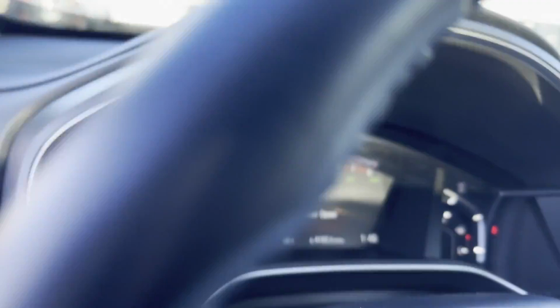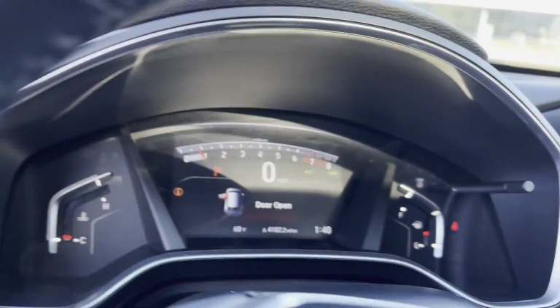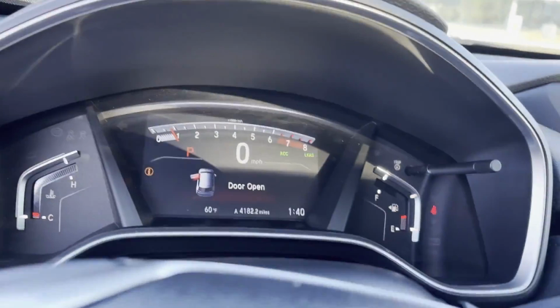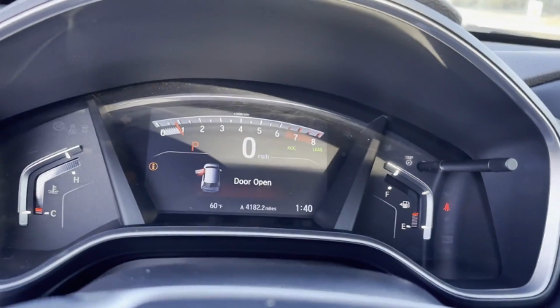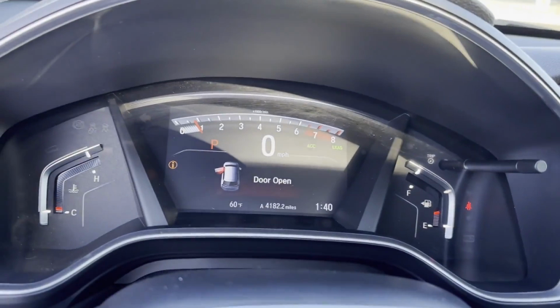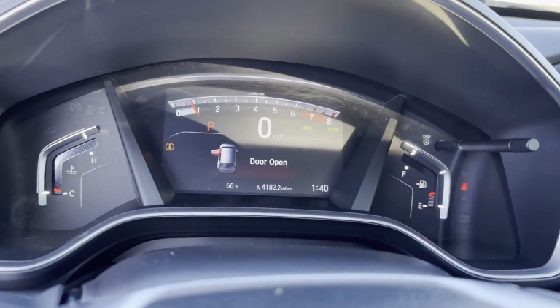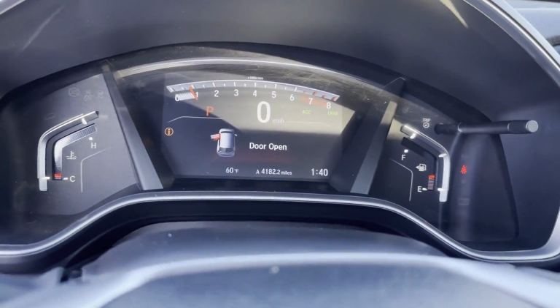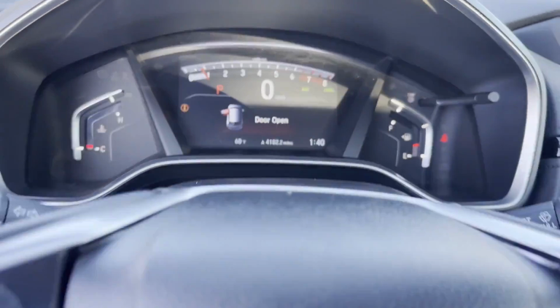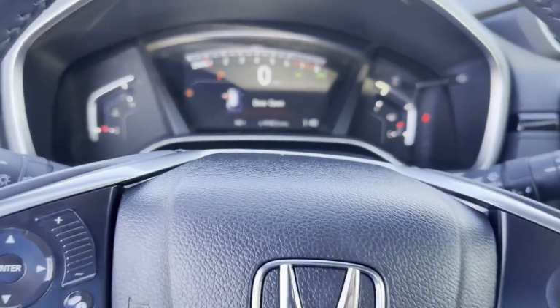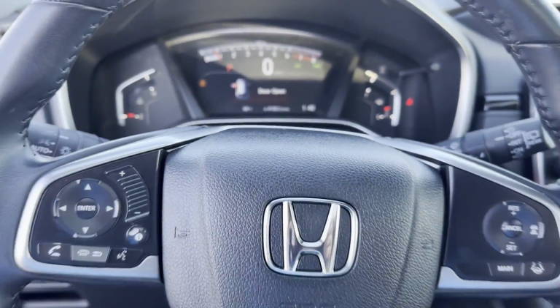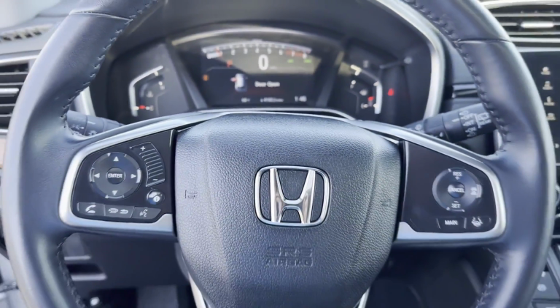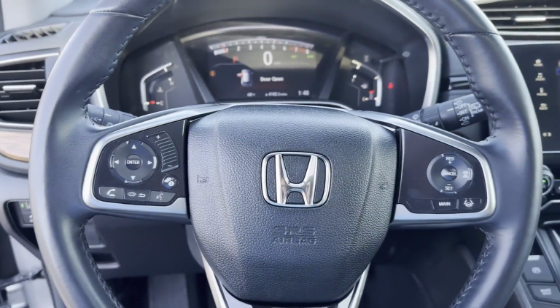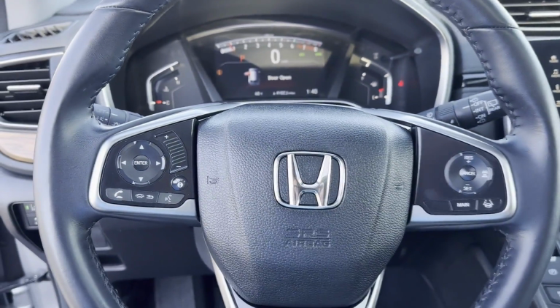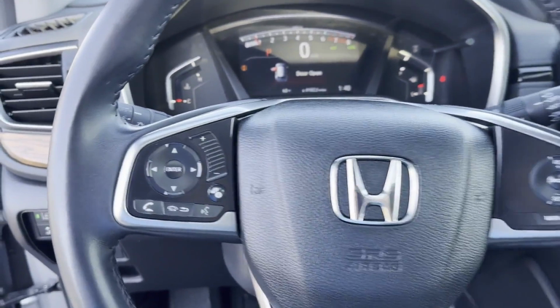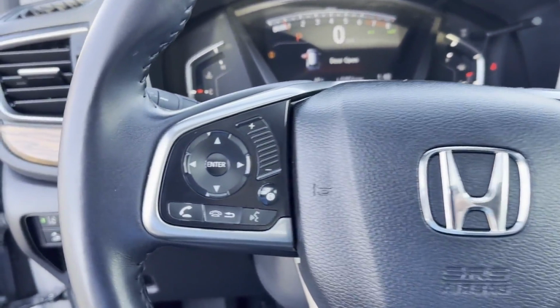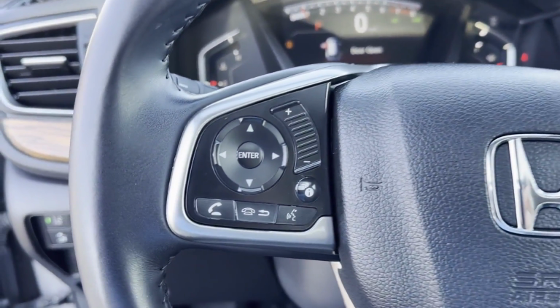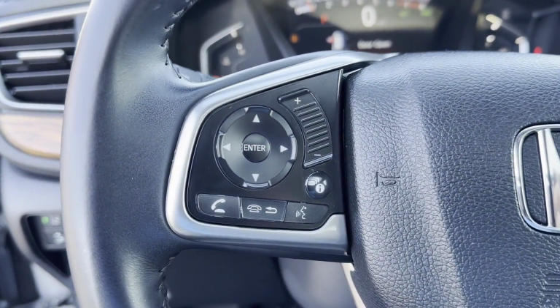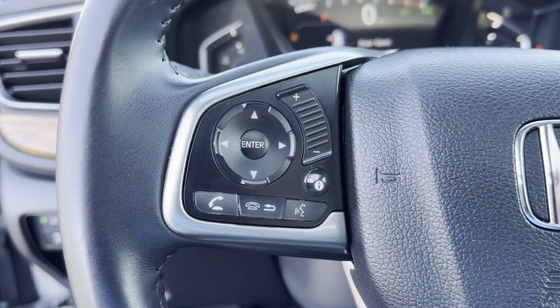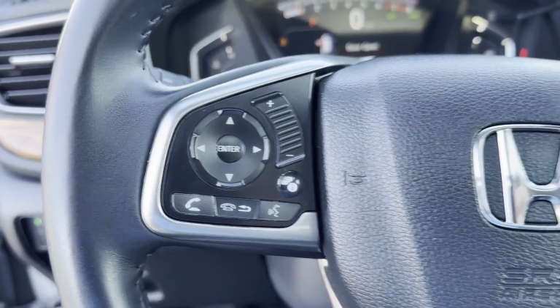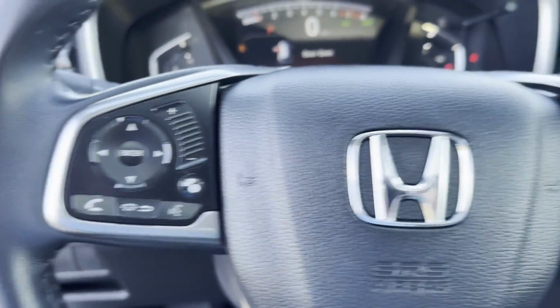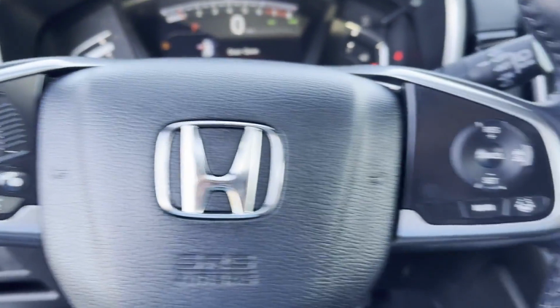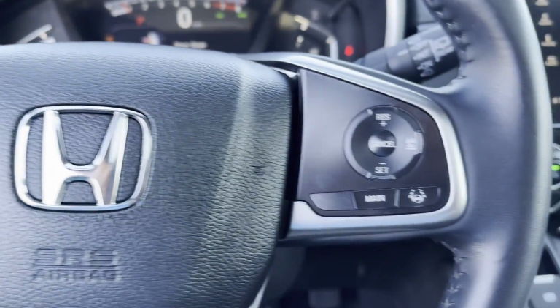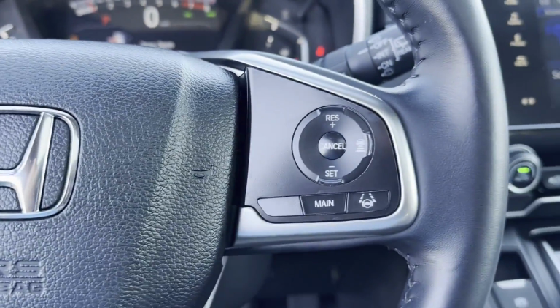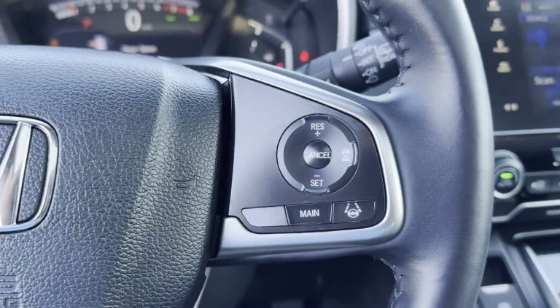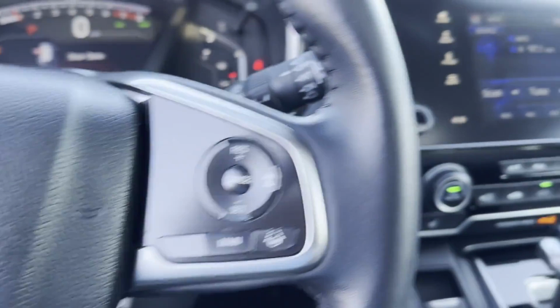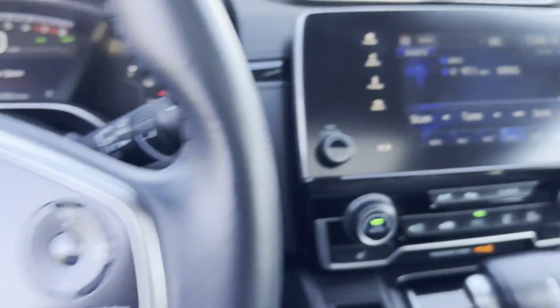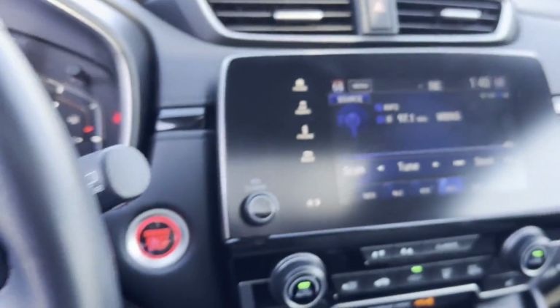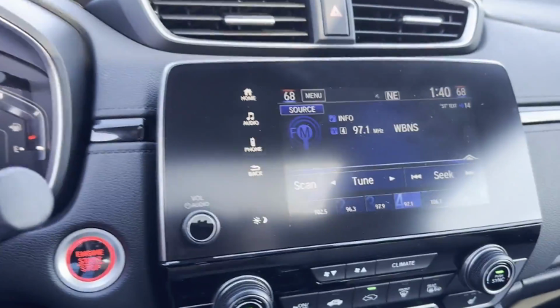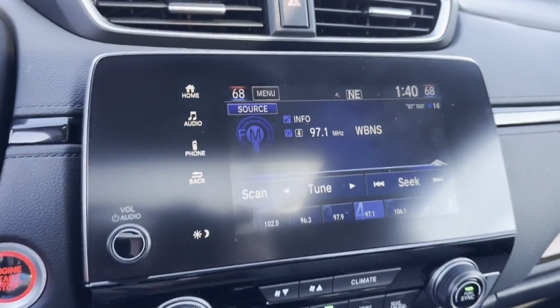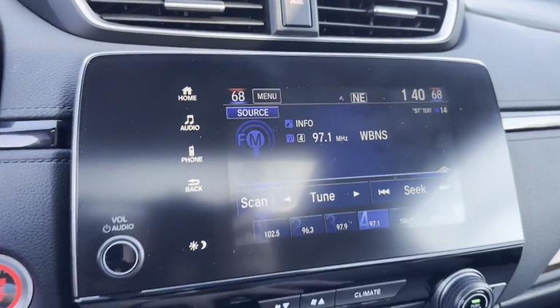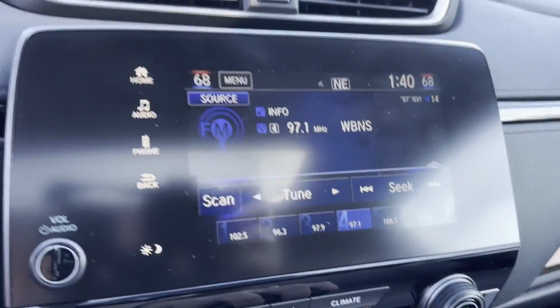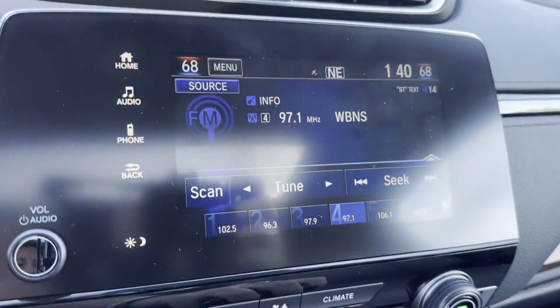Heated side-view mirrors, leather seats, moonroof, wood grain trim, backup camera, memory seat. Make an appointment today to test drive this popular model.